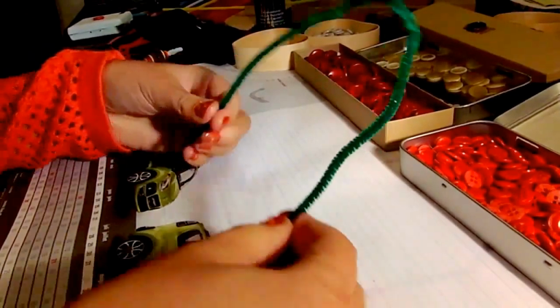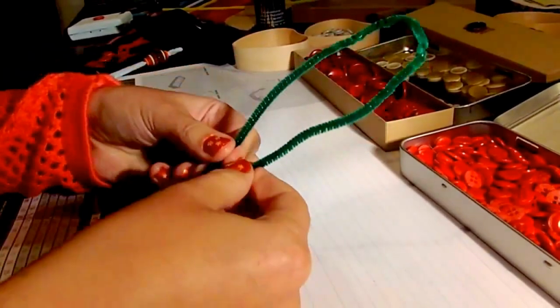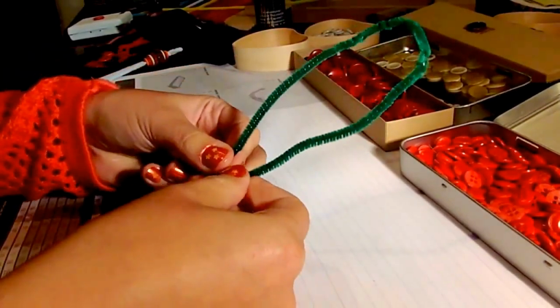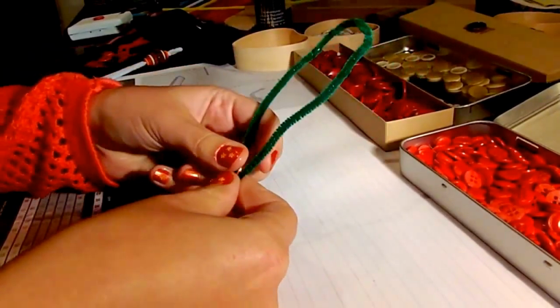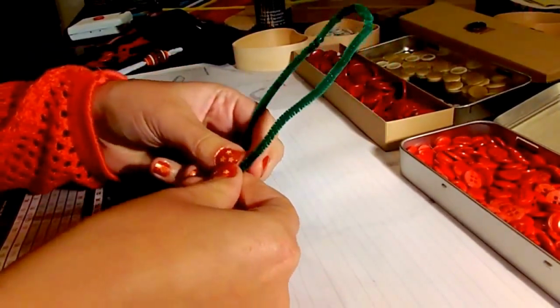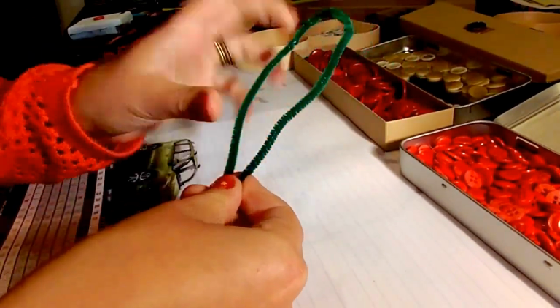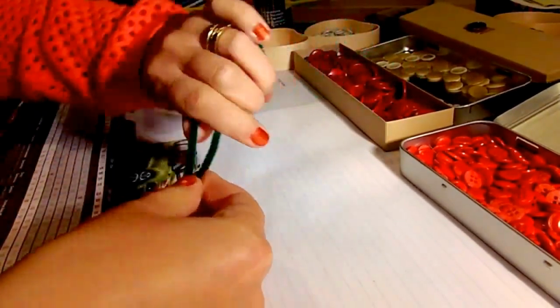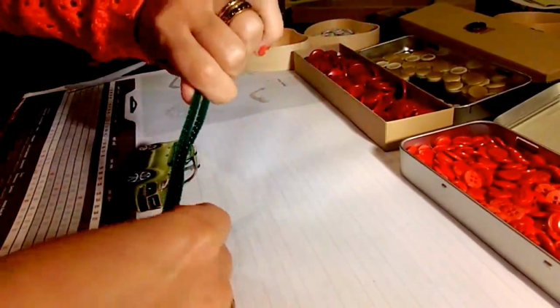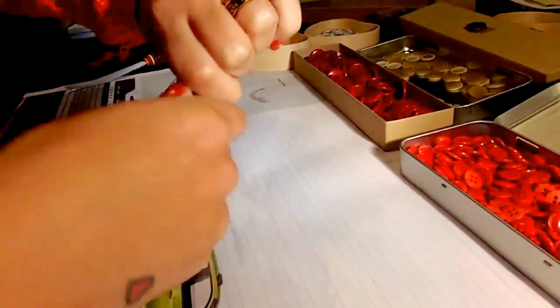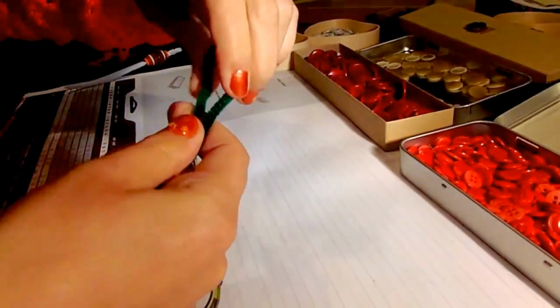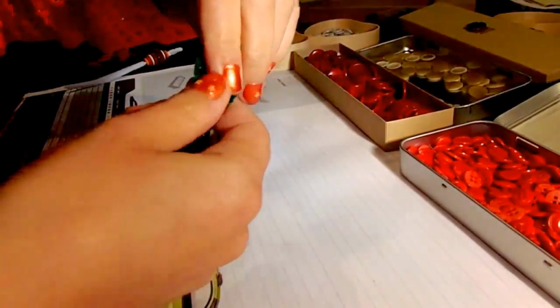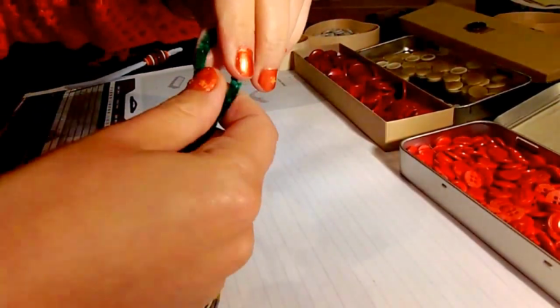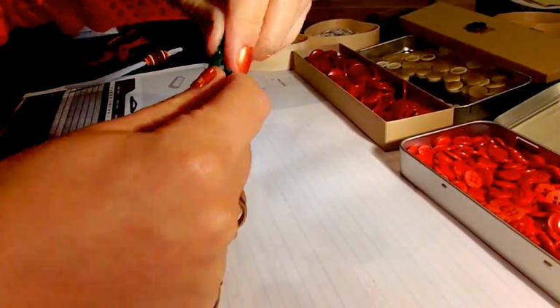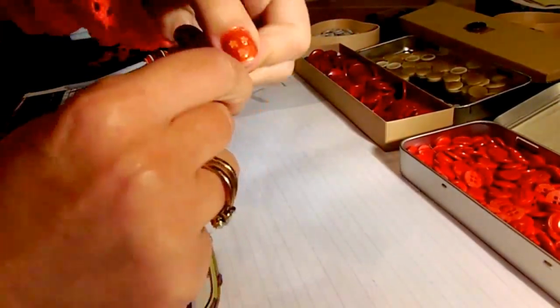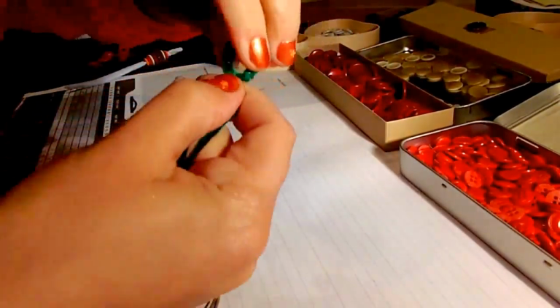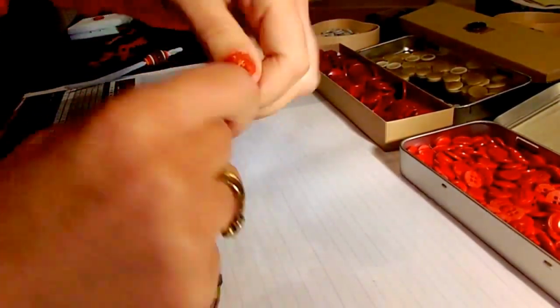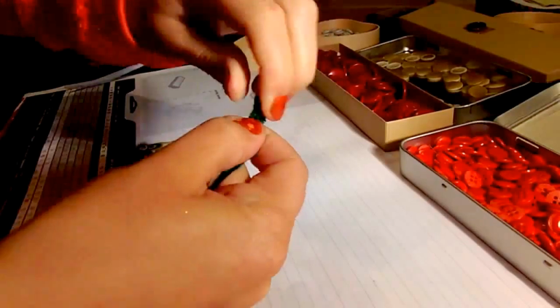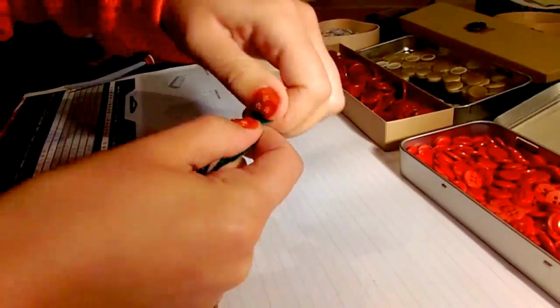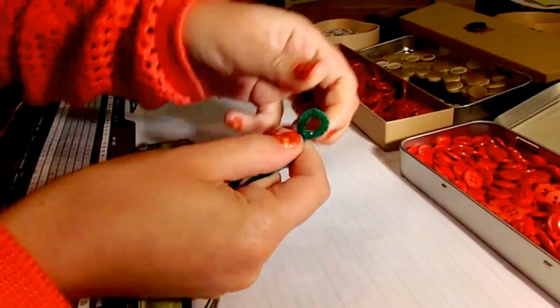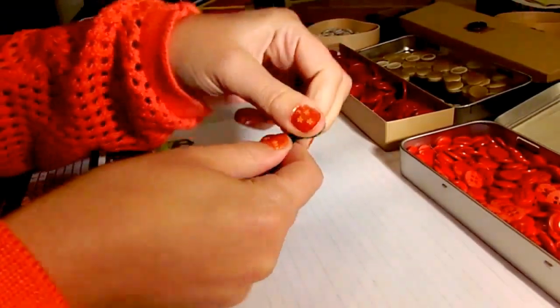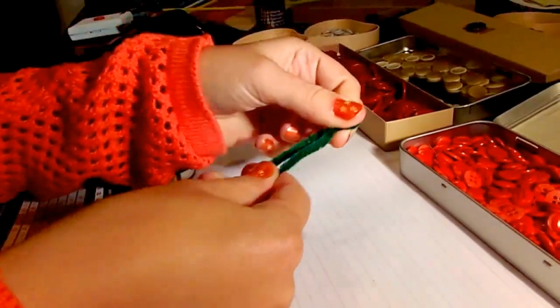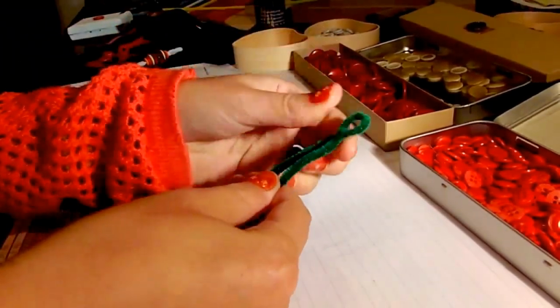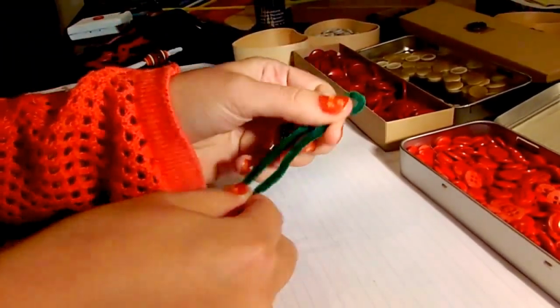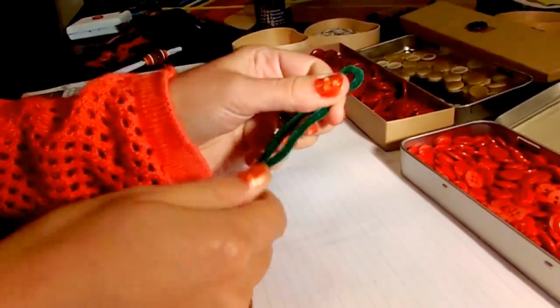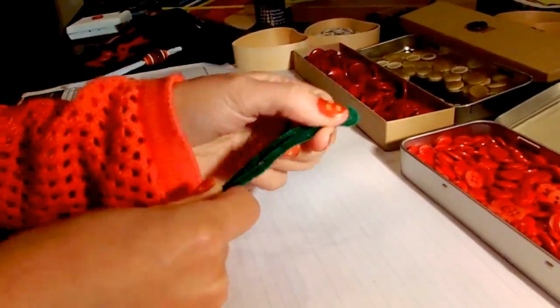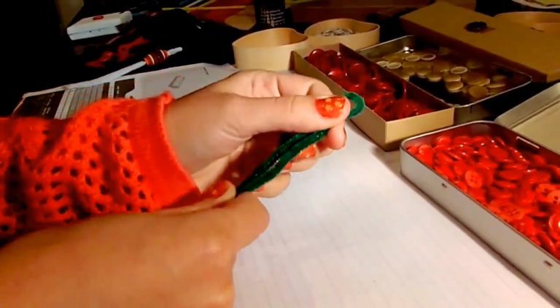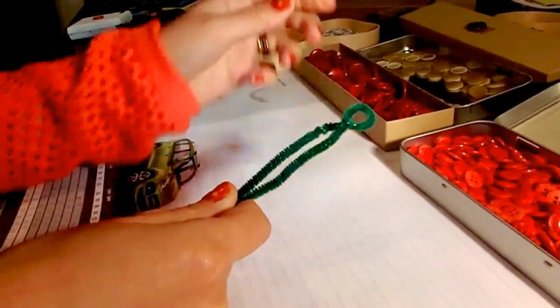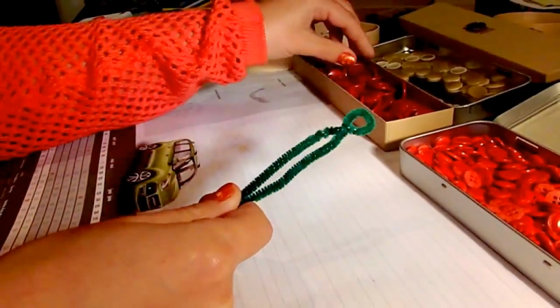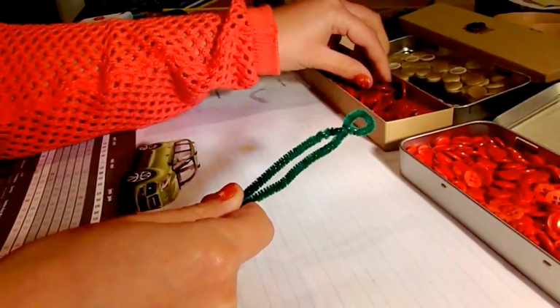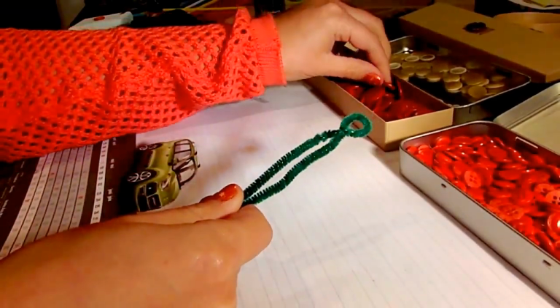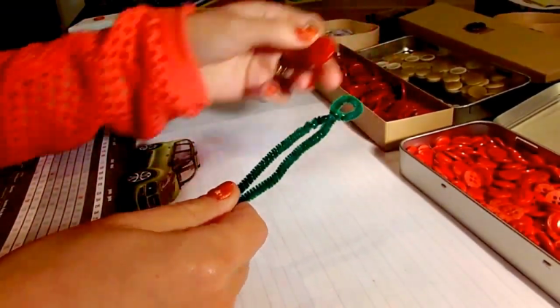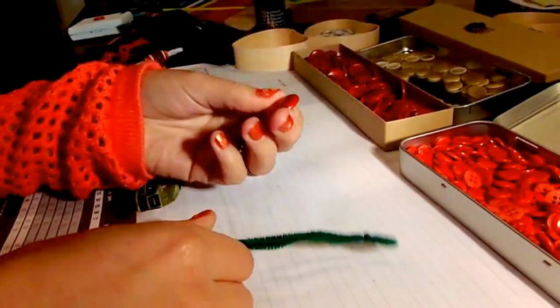Take your pipe cleaner and fold it in half. Then take the top and twist it a couple of times to create a loop. This will be the top of your ornament, which you will hang it with.